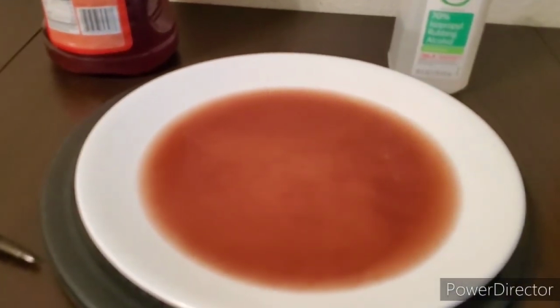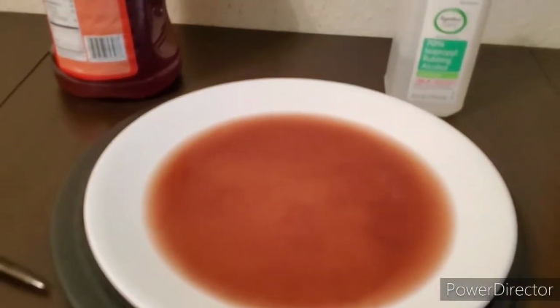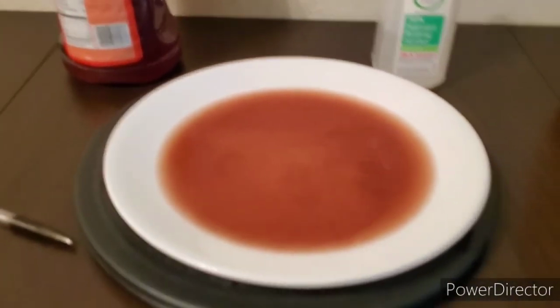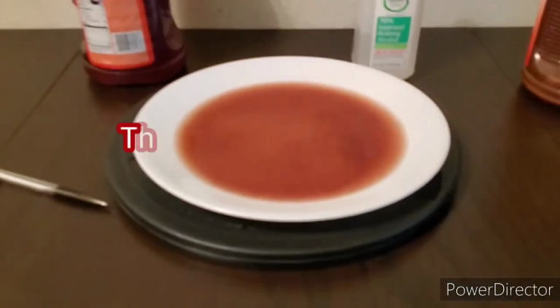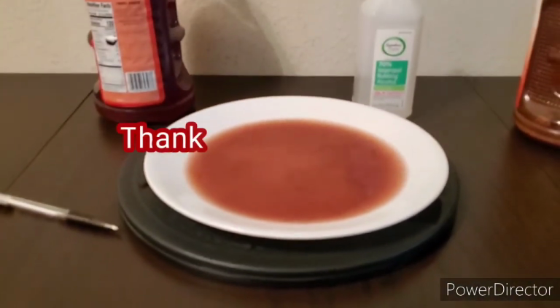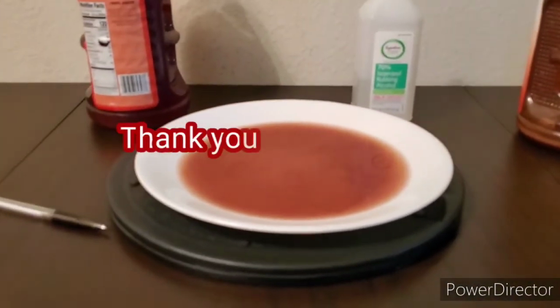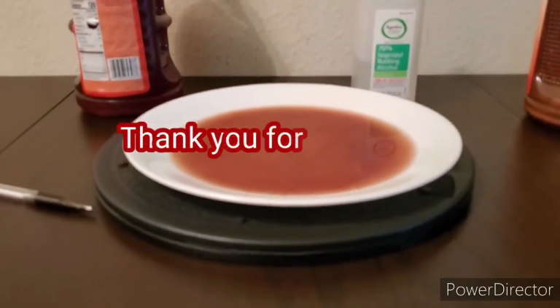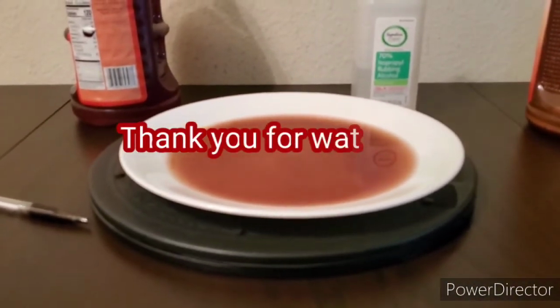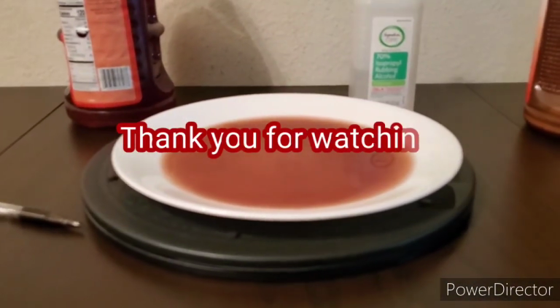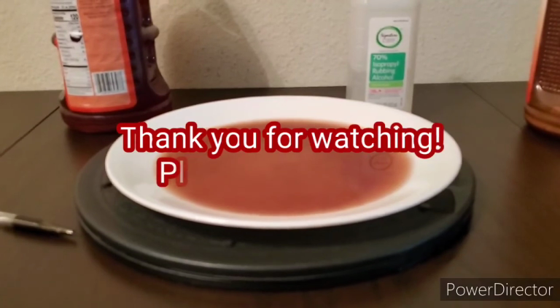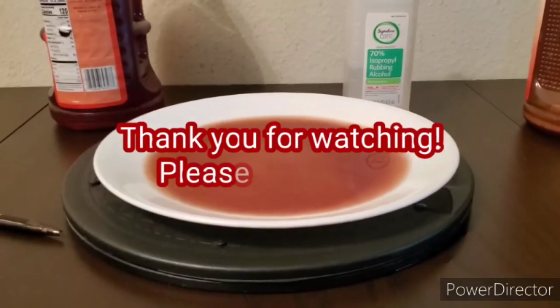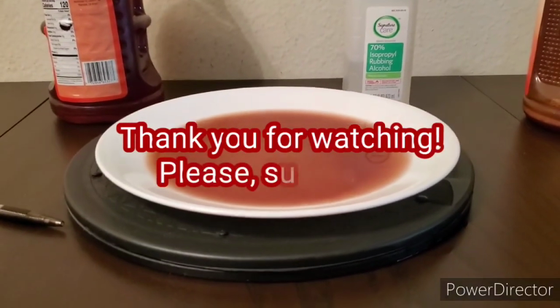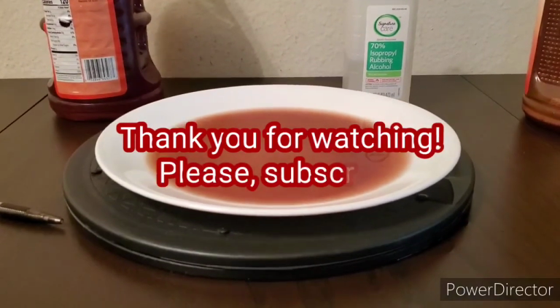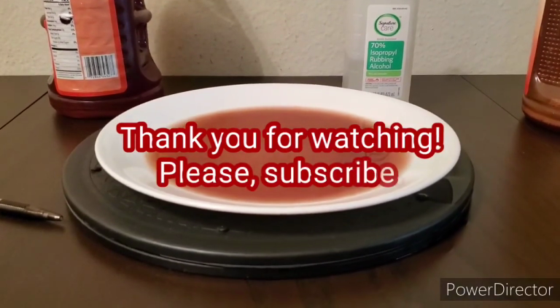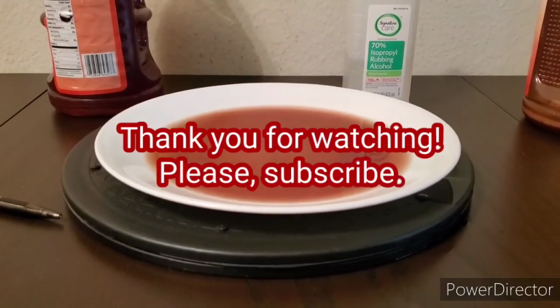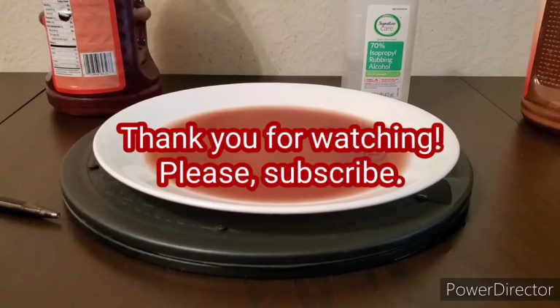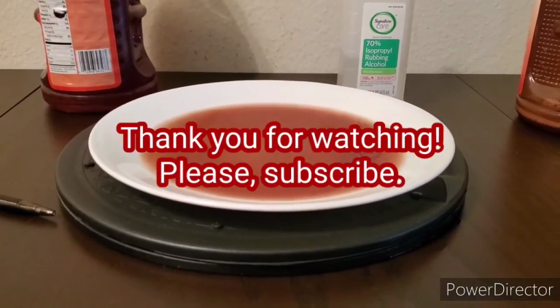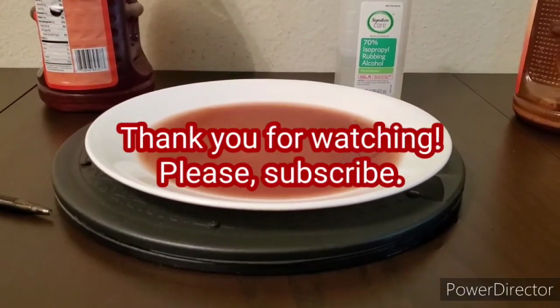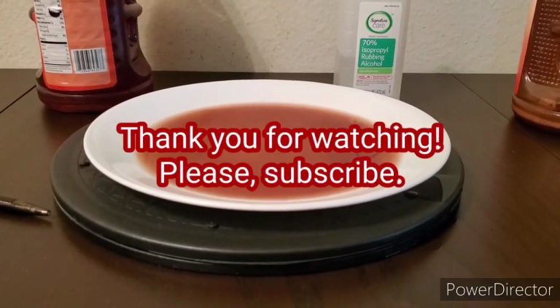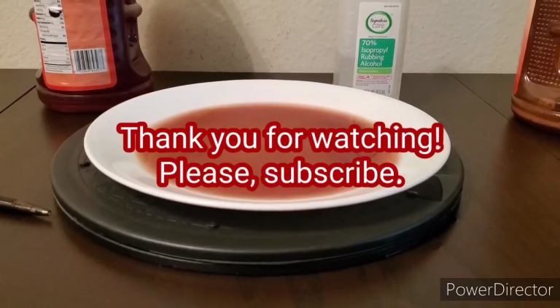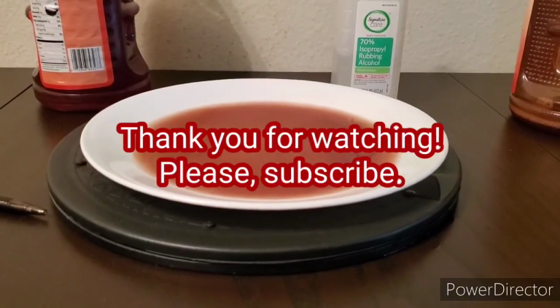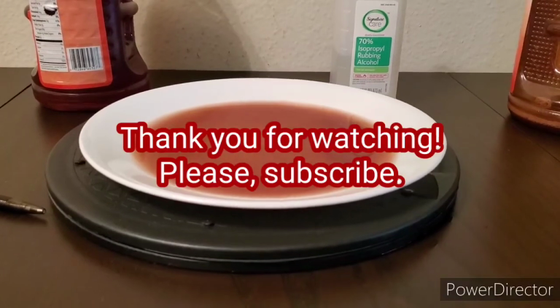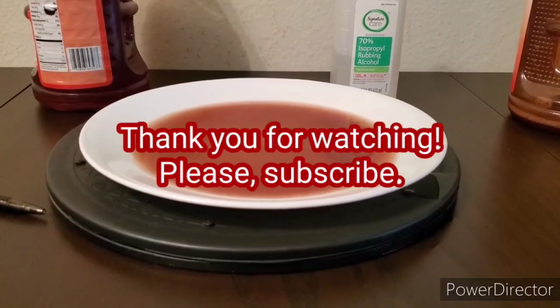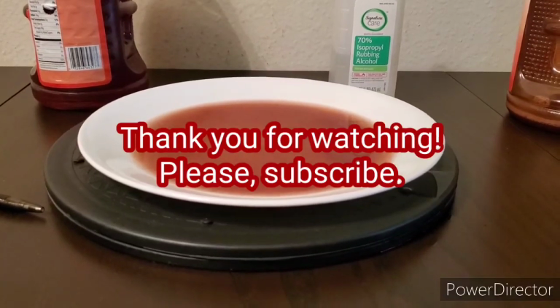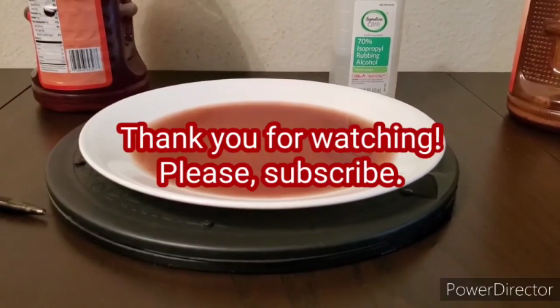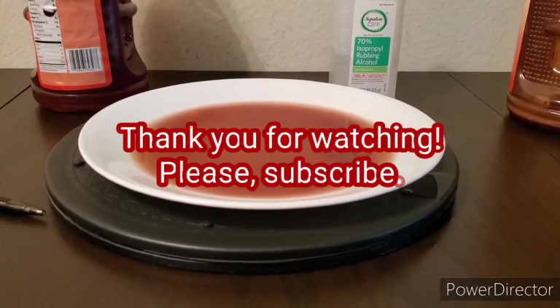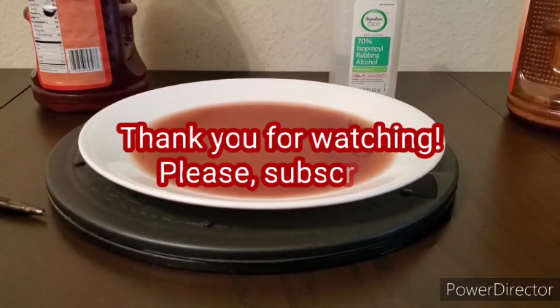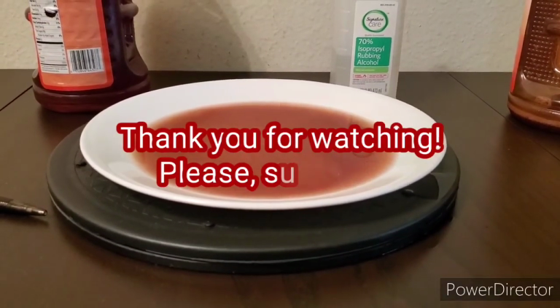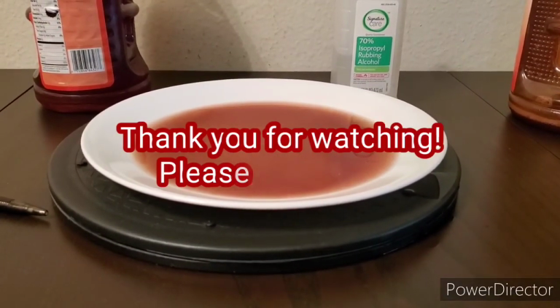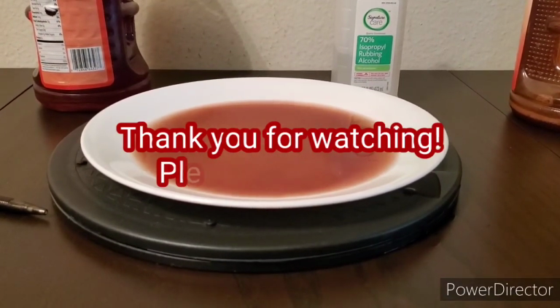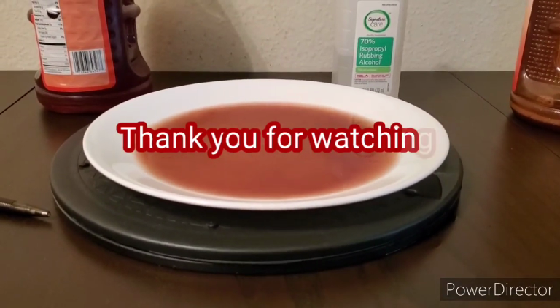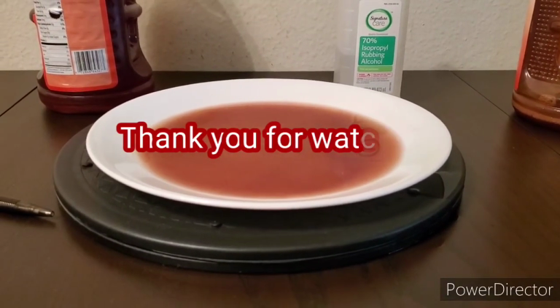So there you have it. Thank you for watching — until next time. Please pray for yourself and pray for each other. Thank you.